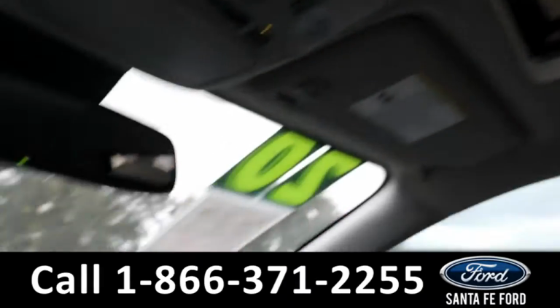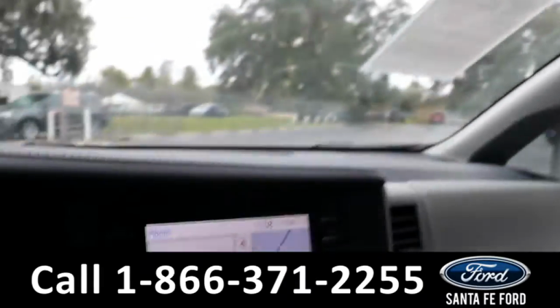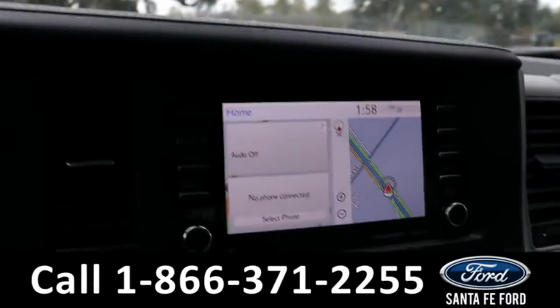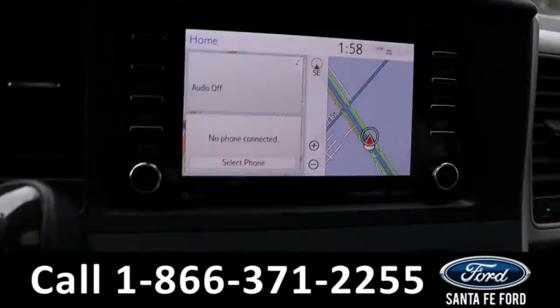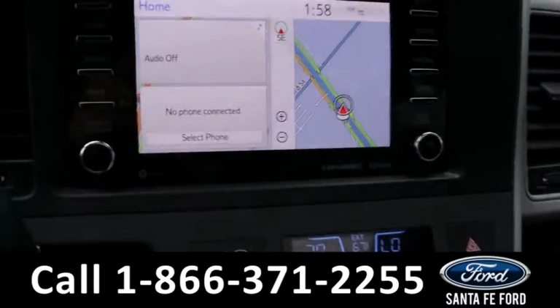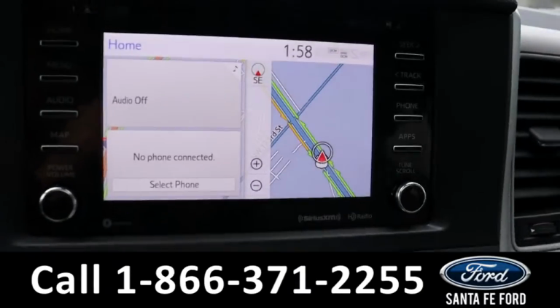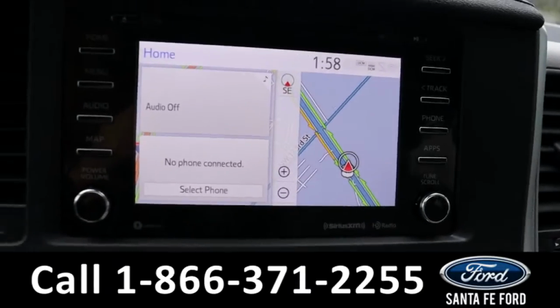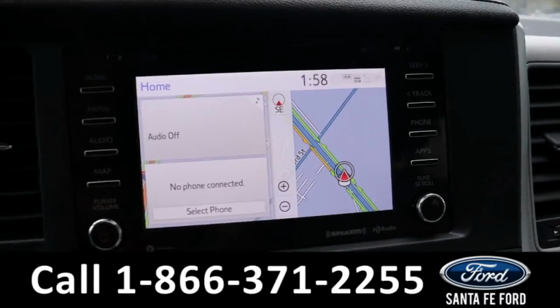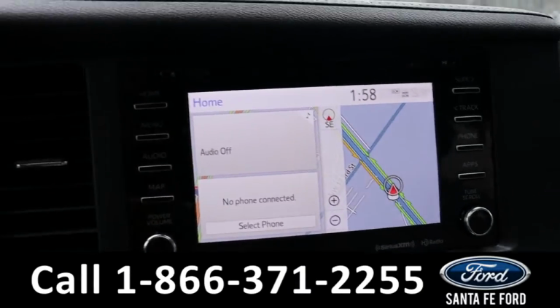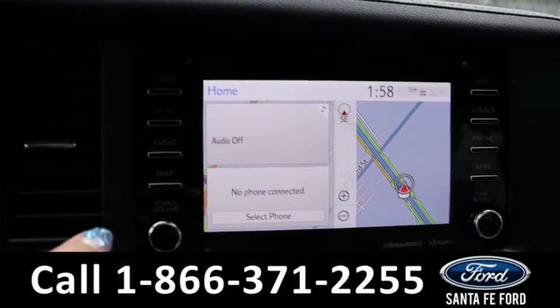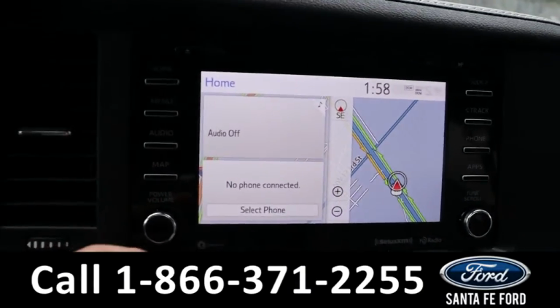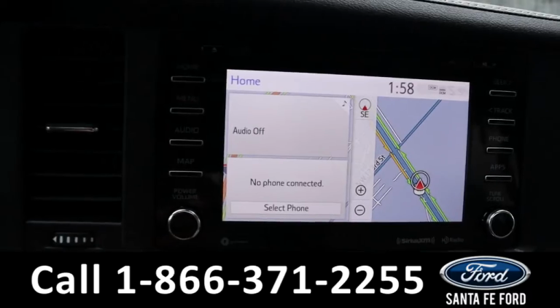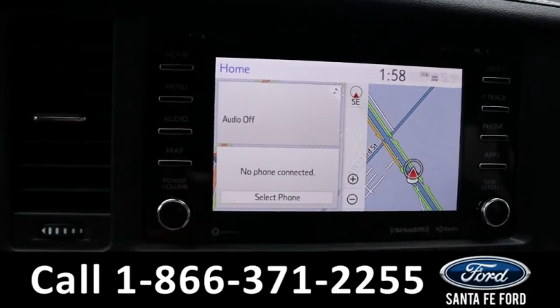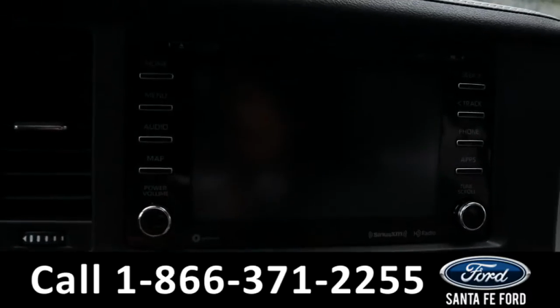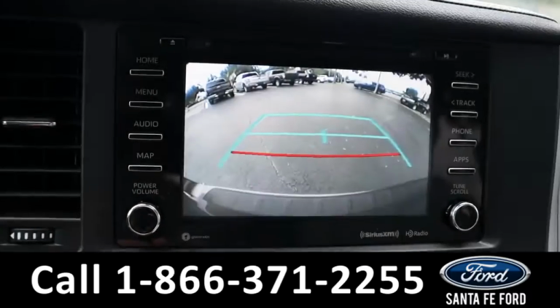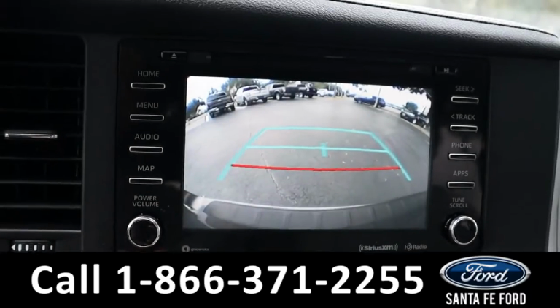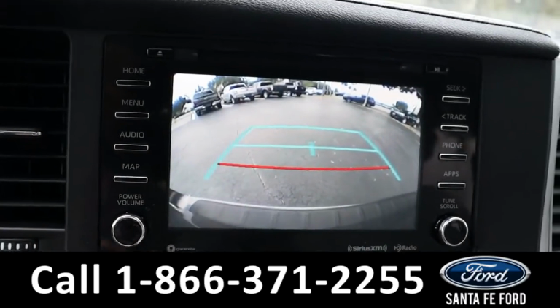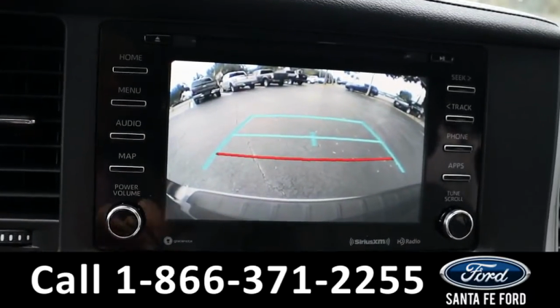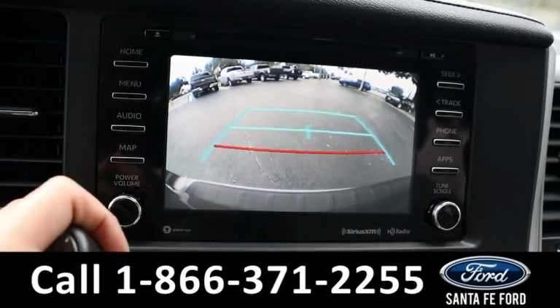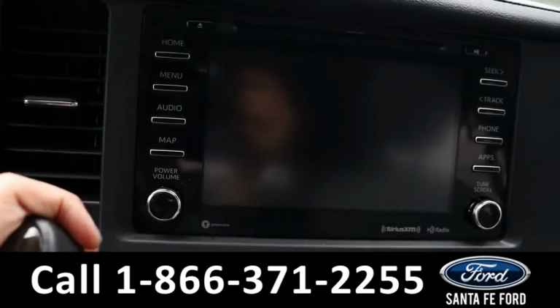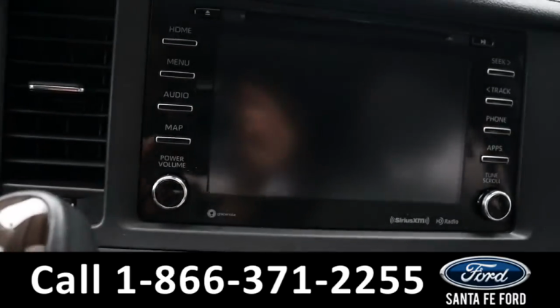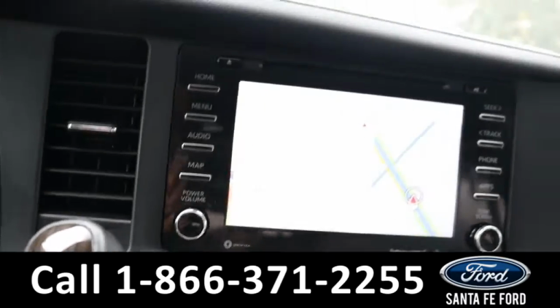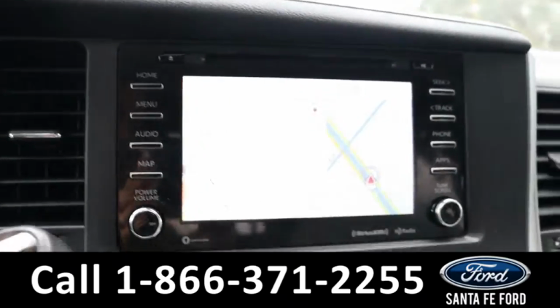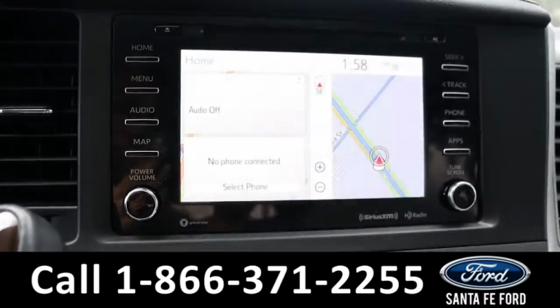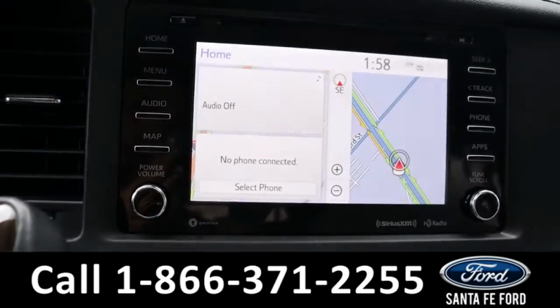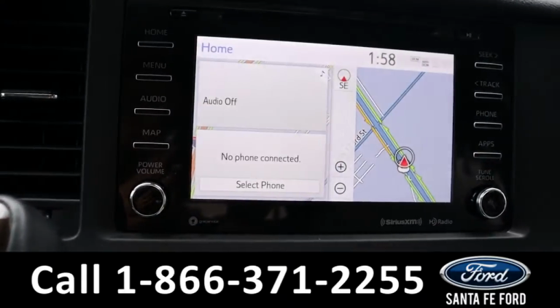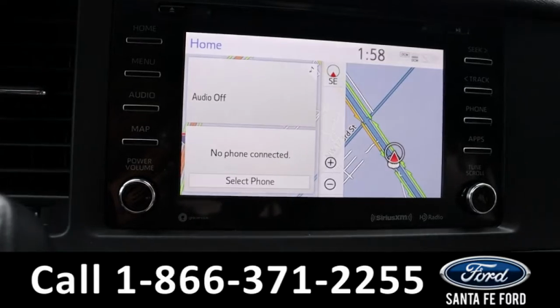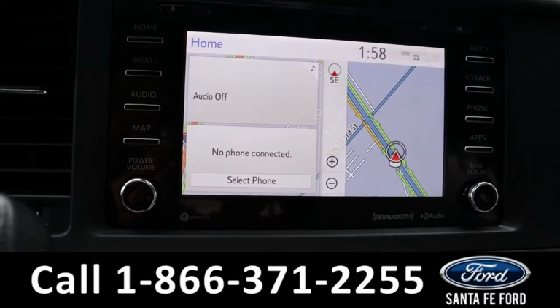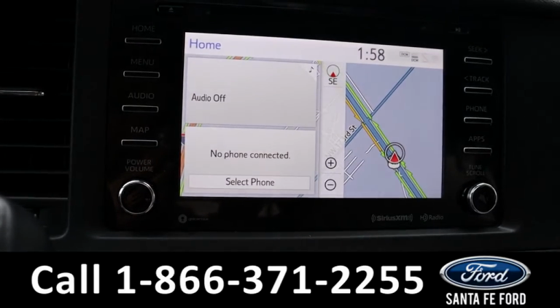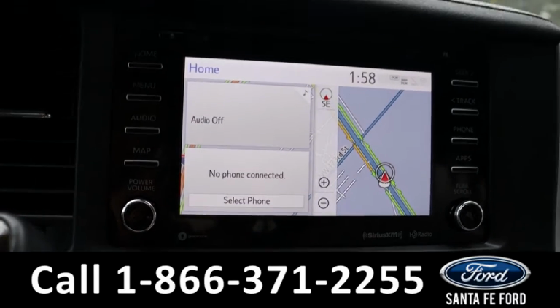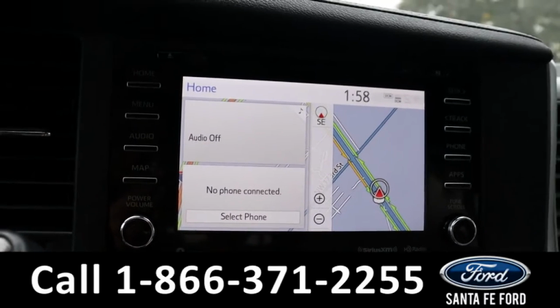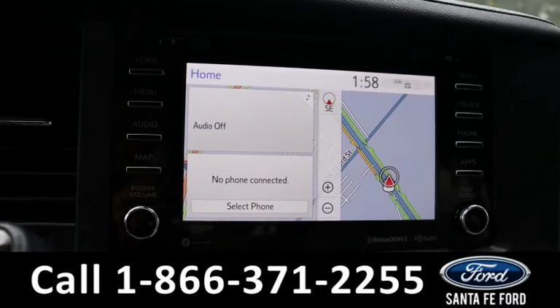The media center features an LCD touch screen that displays the backup camera. It has AM, FM radio, and Sirius XM satellite radio.